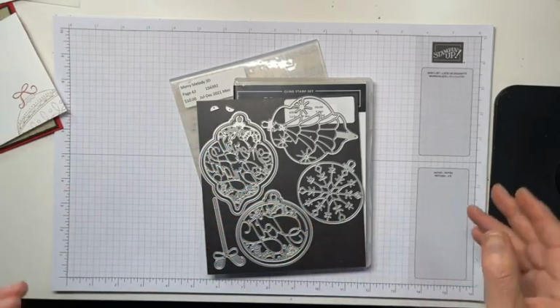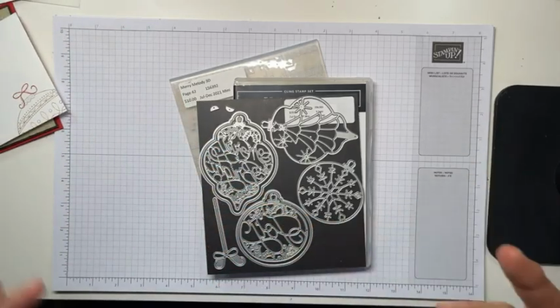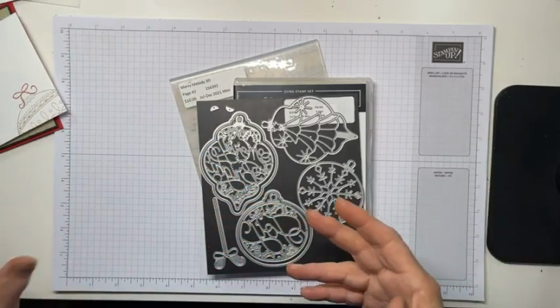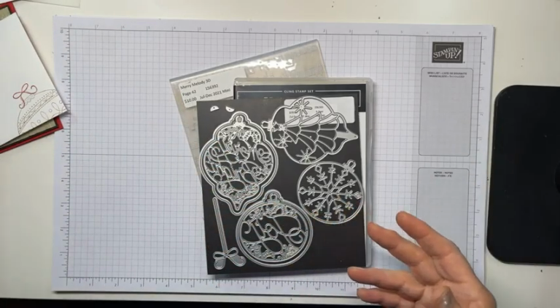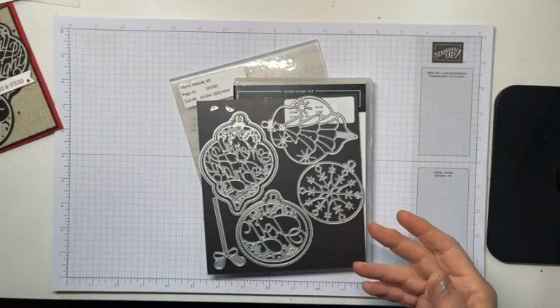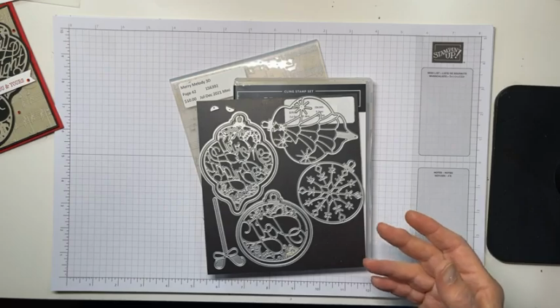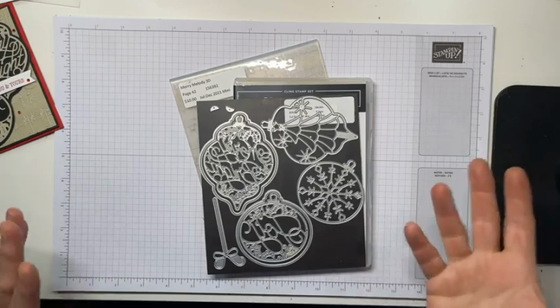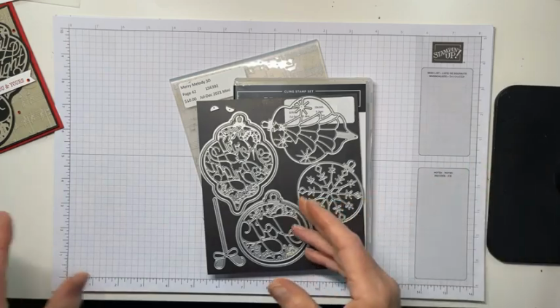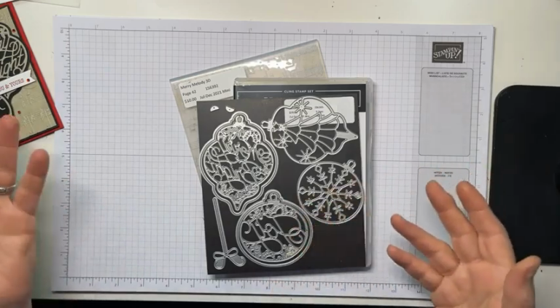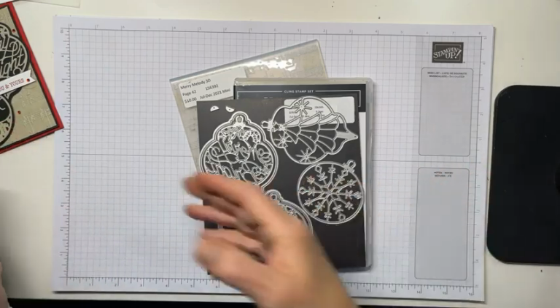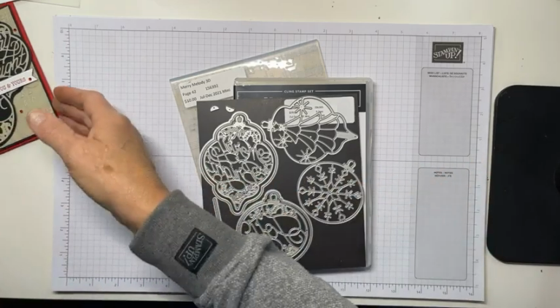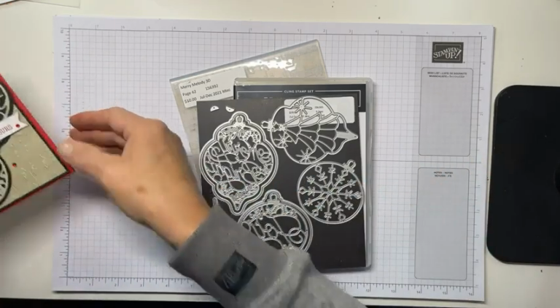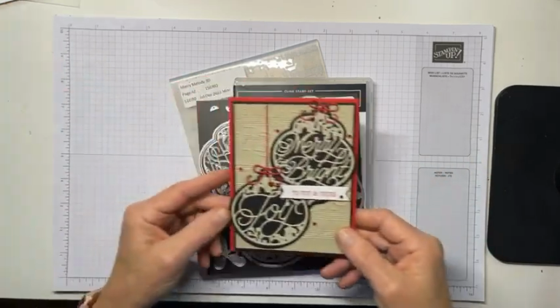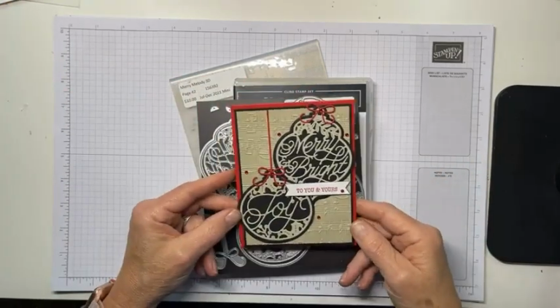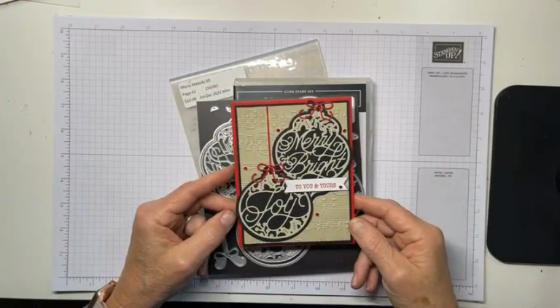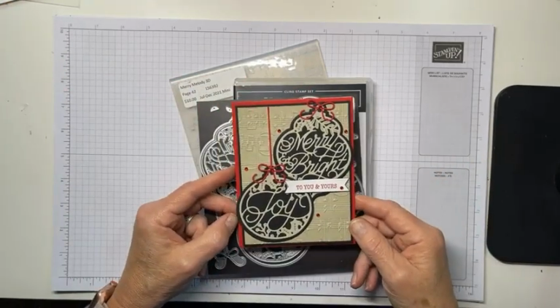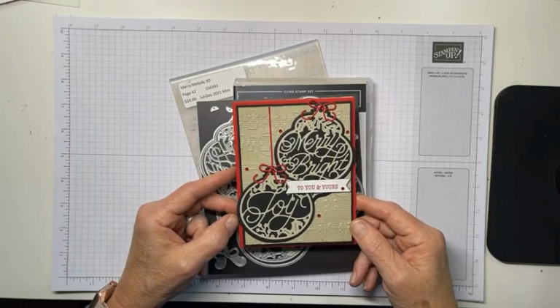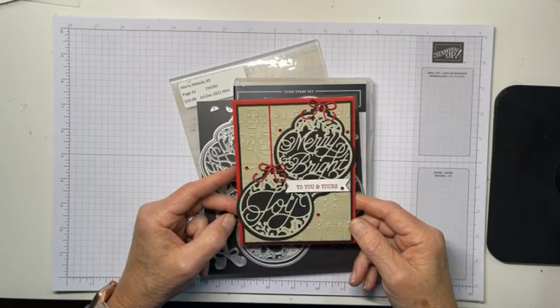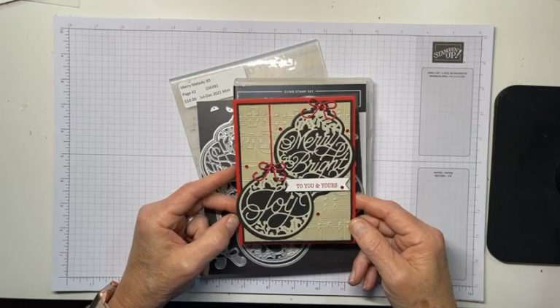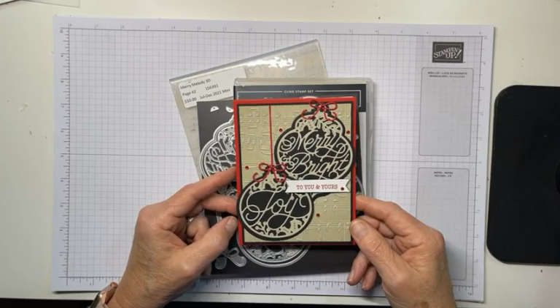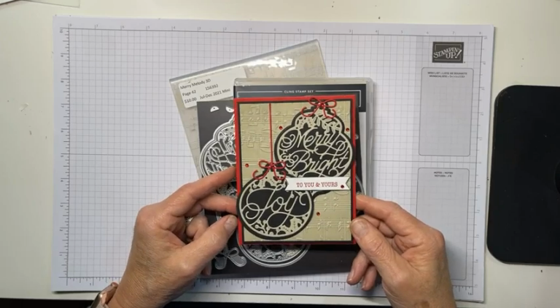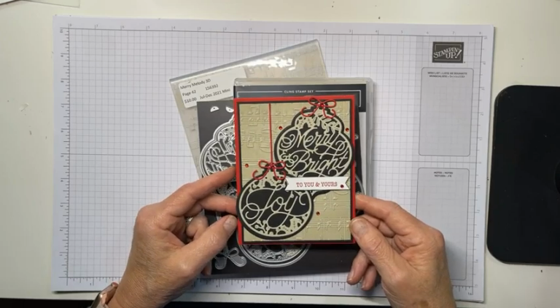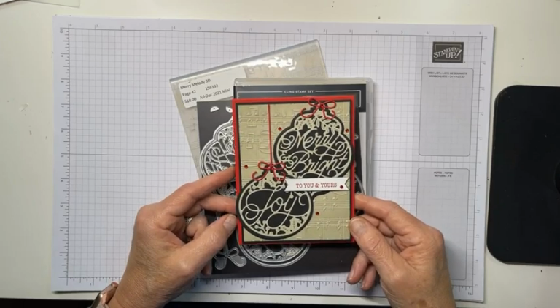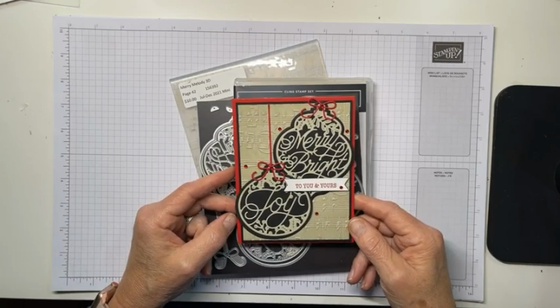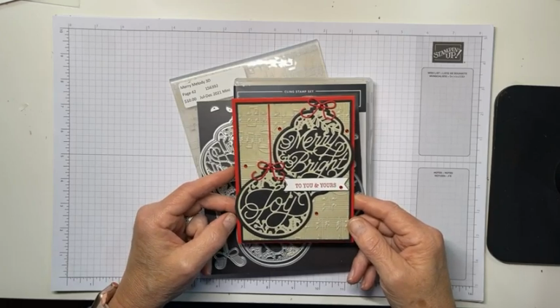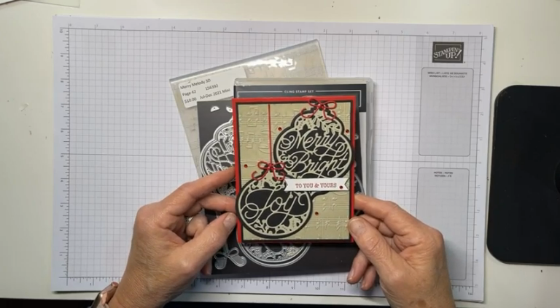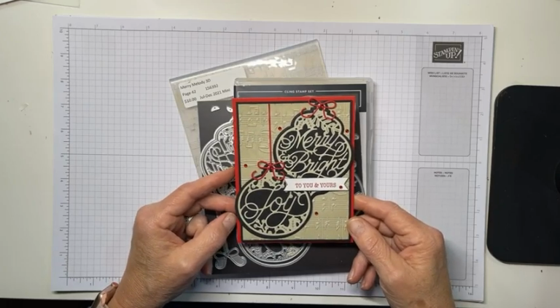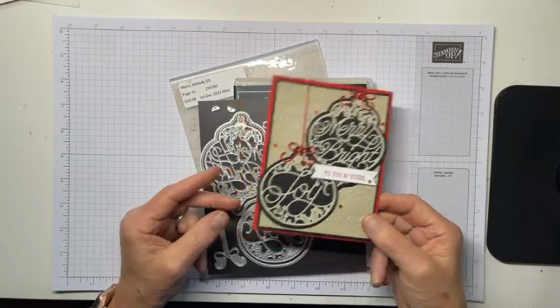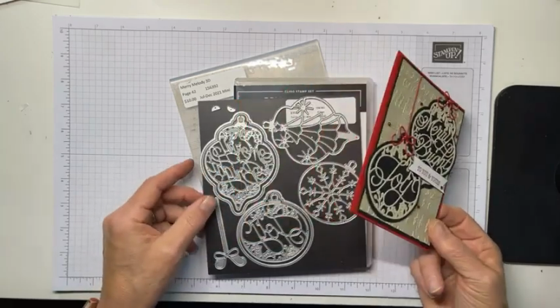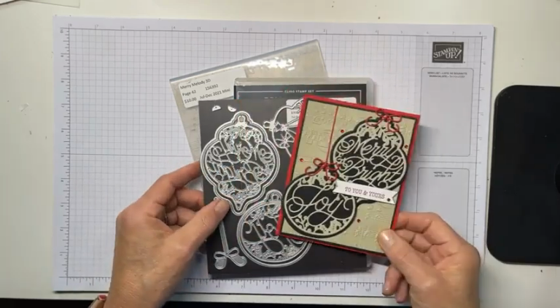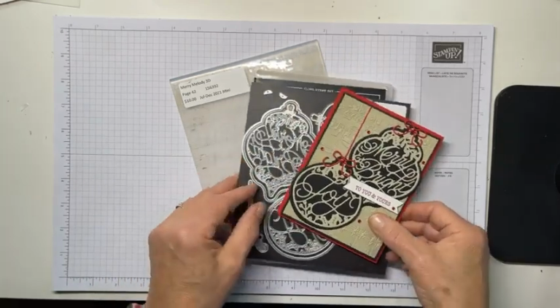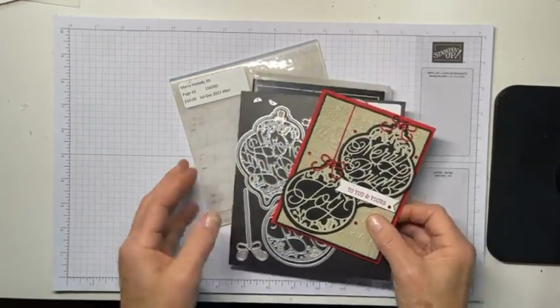Not a lot of mojo. I'm not overly thrilled with the card, but it turned out pretty. I'm happy with it. It just took me a minute to figure it out — my brain was not really functioning very well.